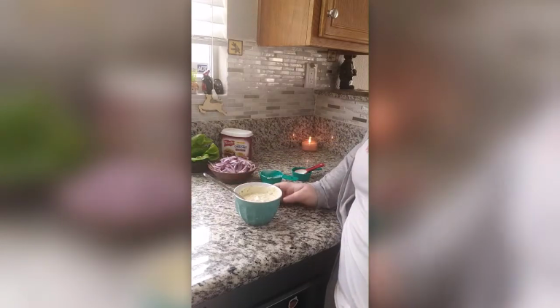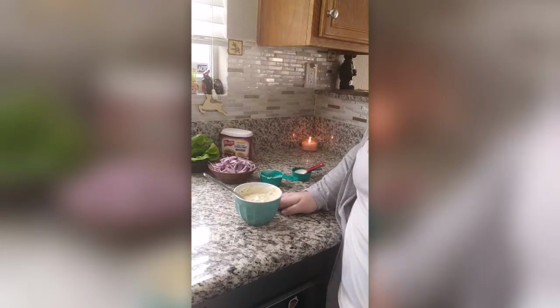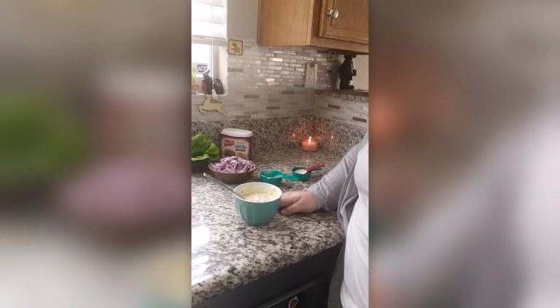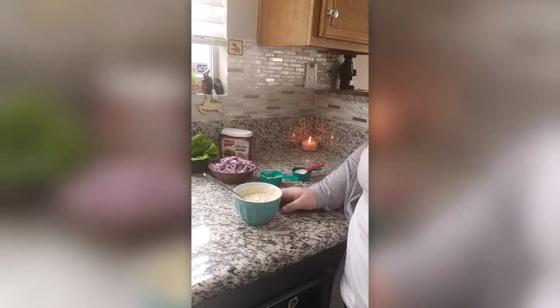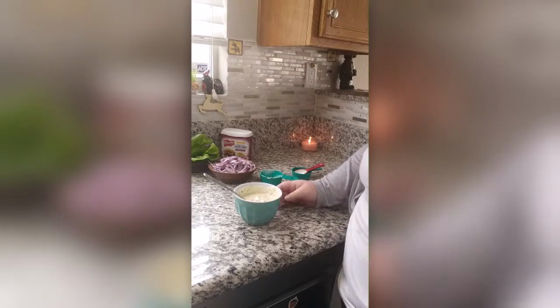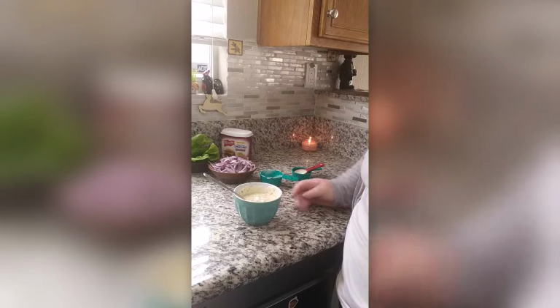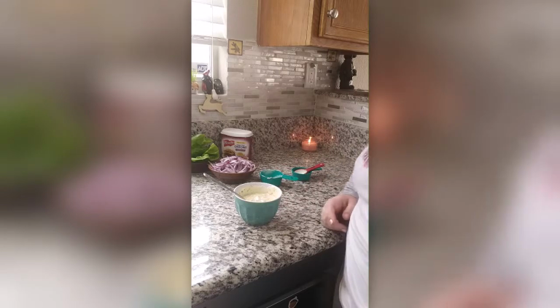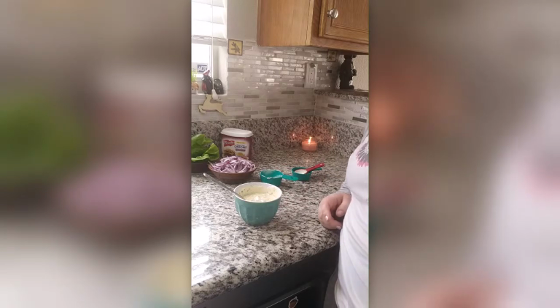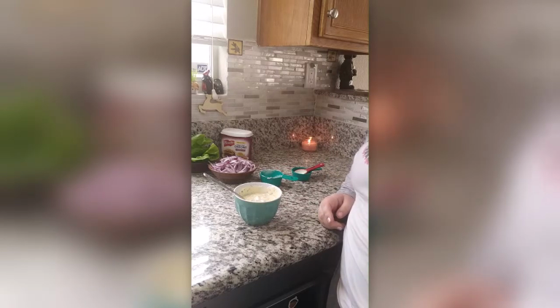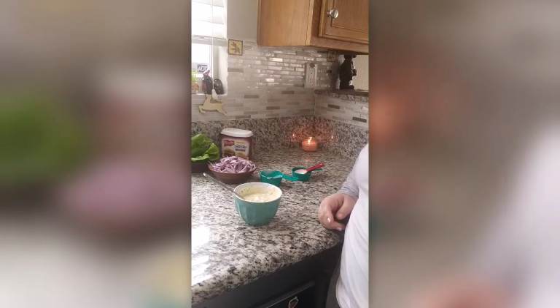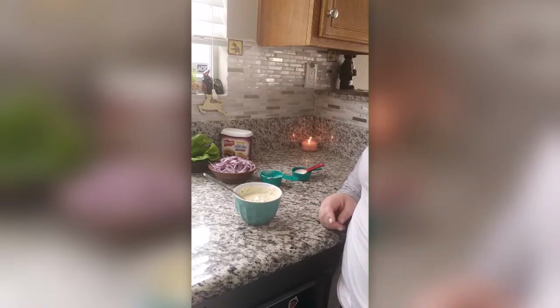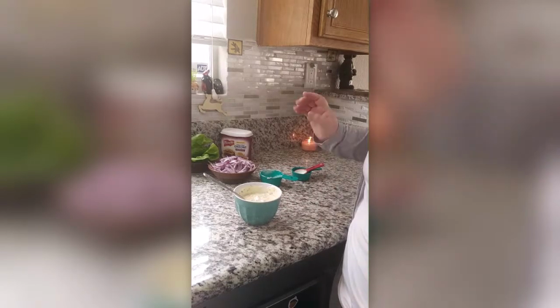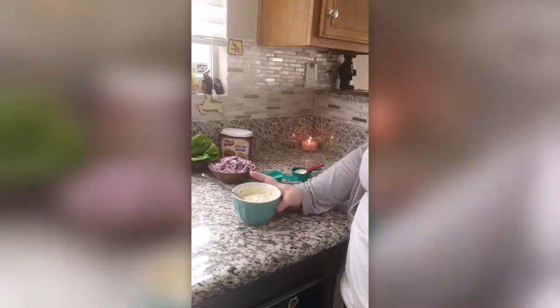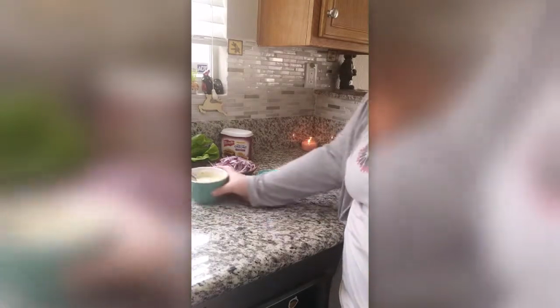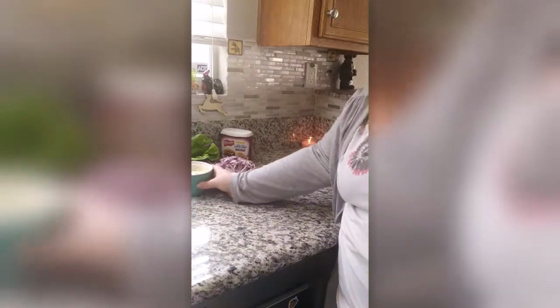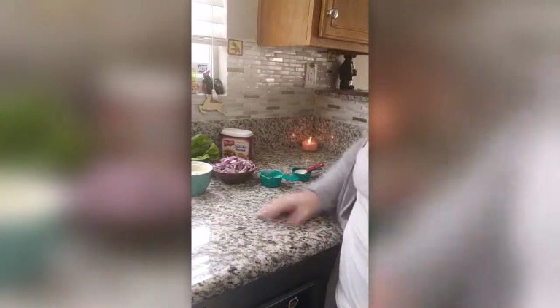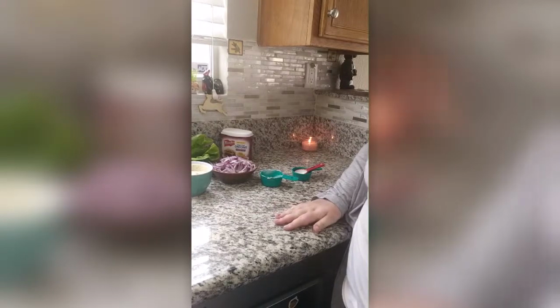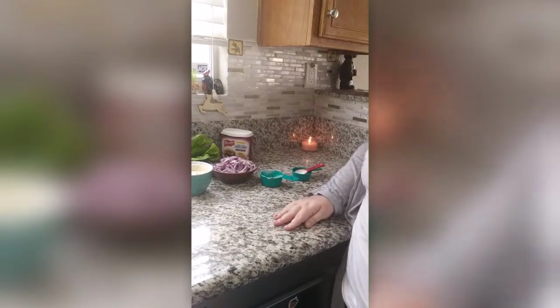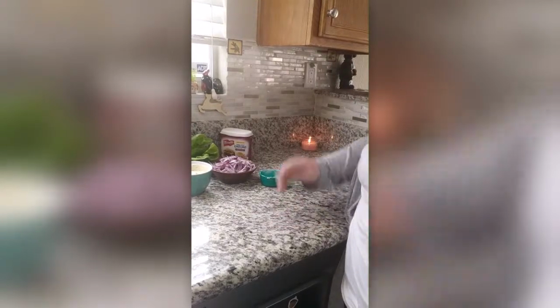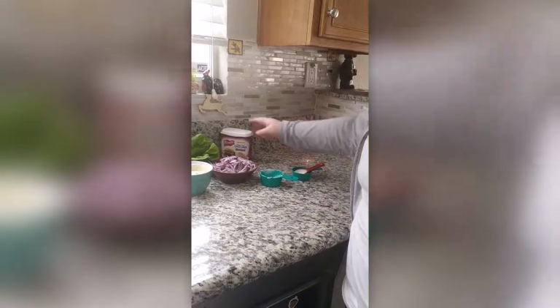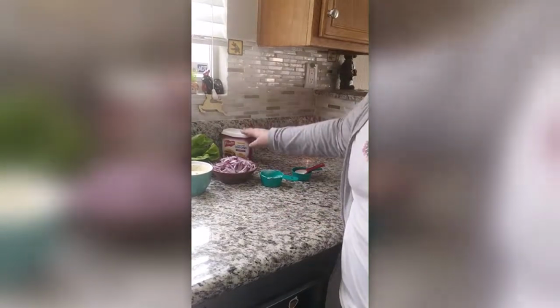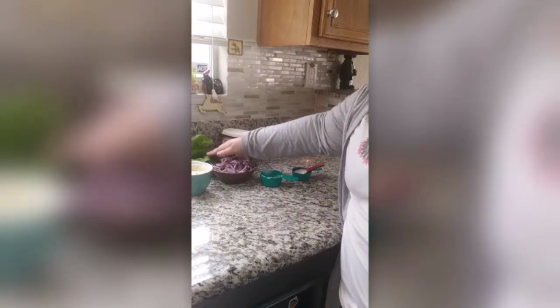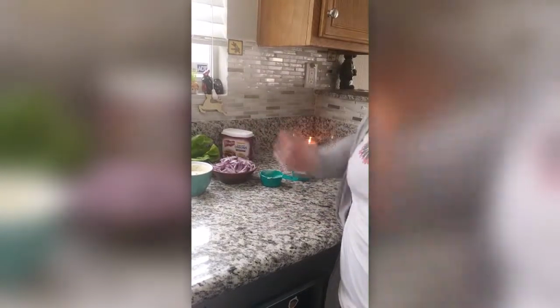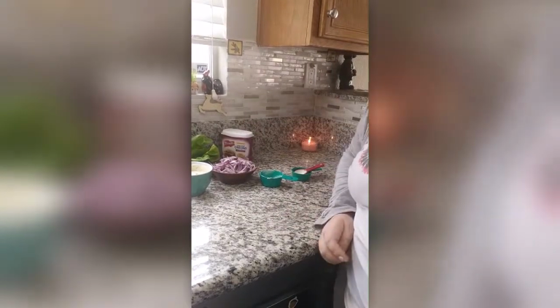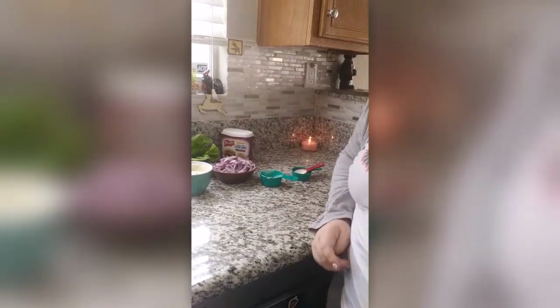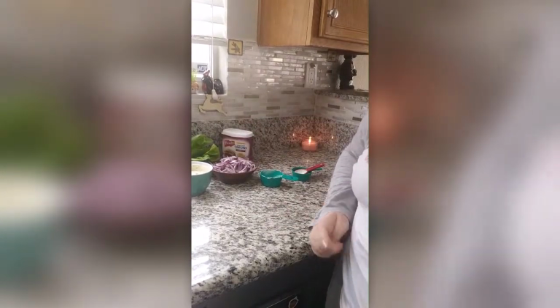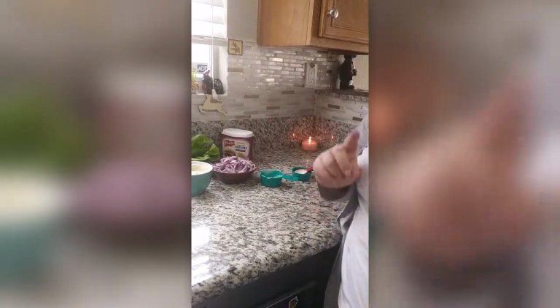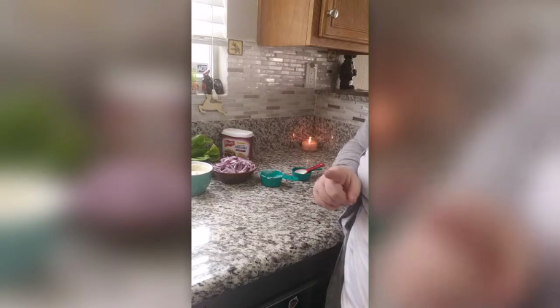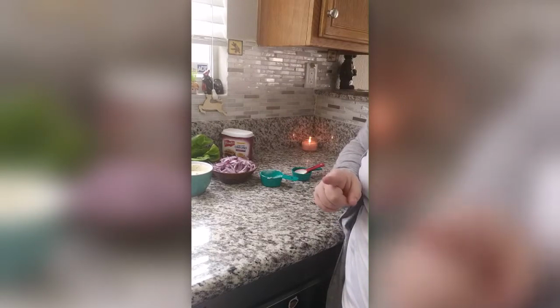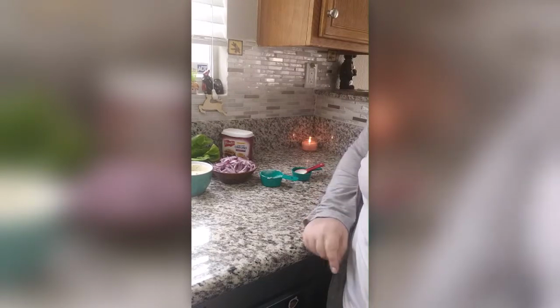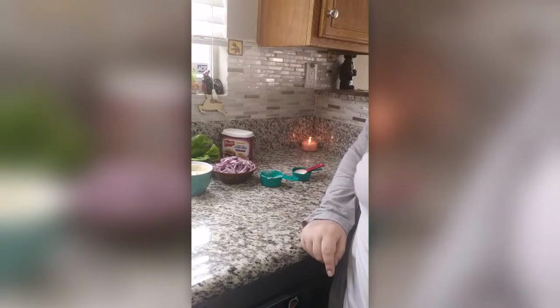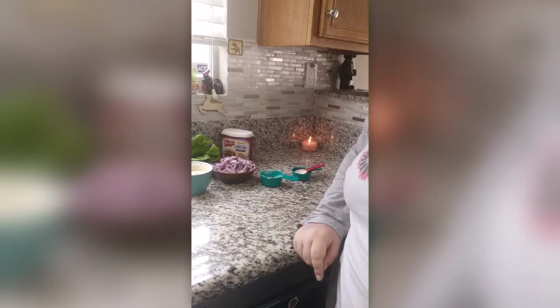We have tomatoes in the fridge for whoever wants tomatoes. I don't think I'm going to like them, so I'm just going to stick with these four toppings on my burgers slash my bun. And let's get onto the turkey burgers.